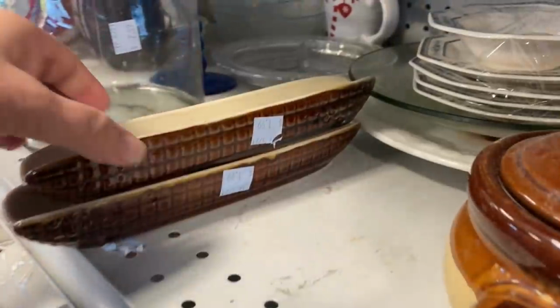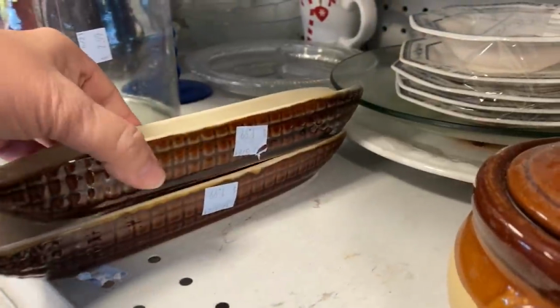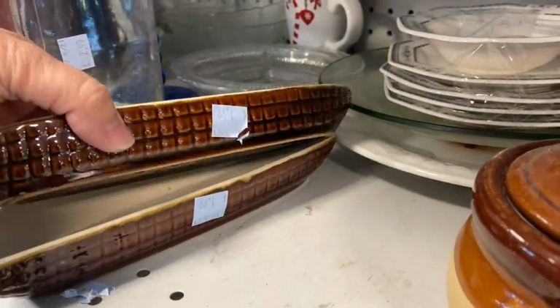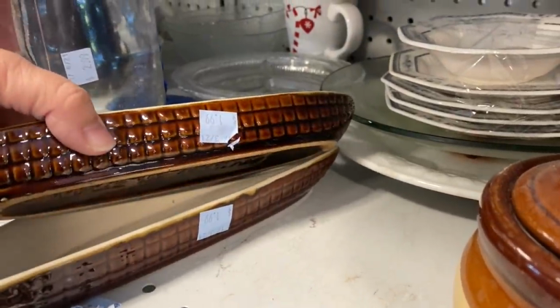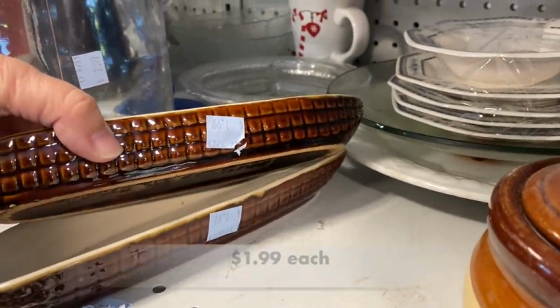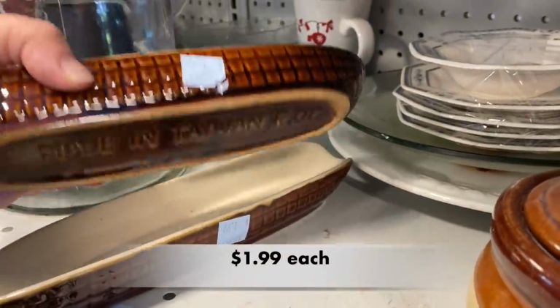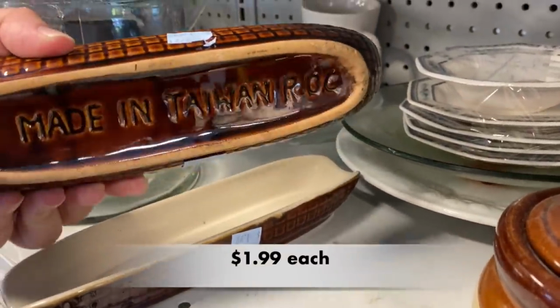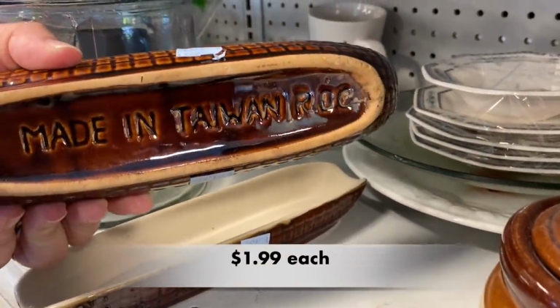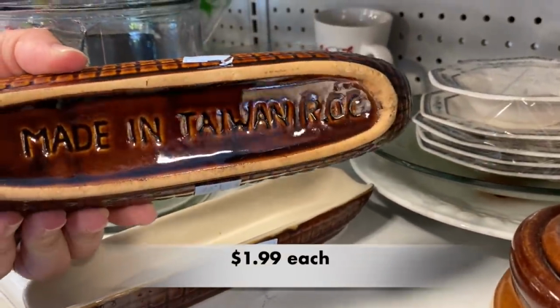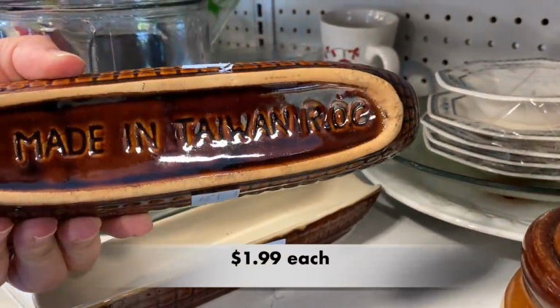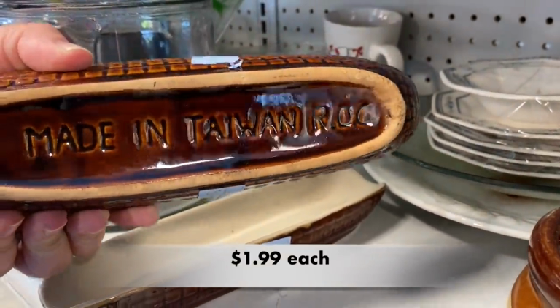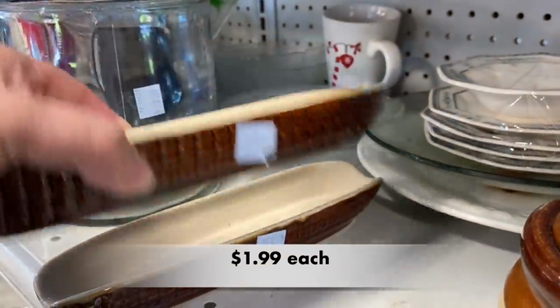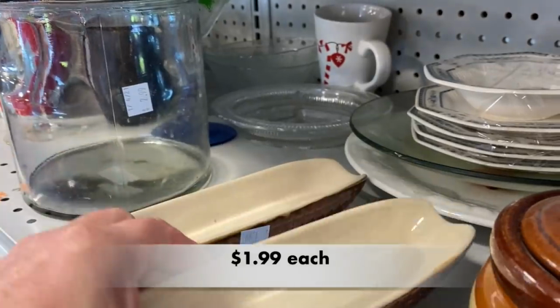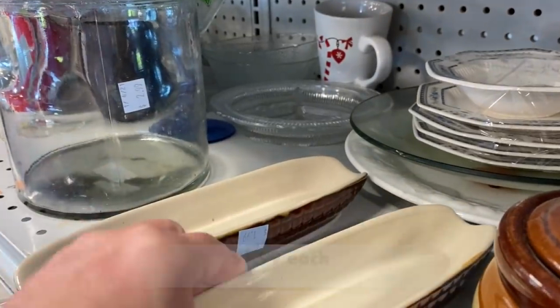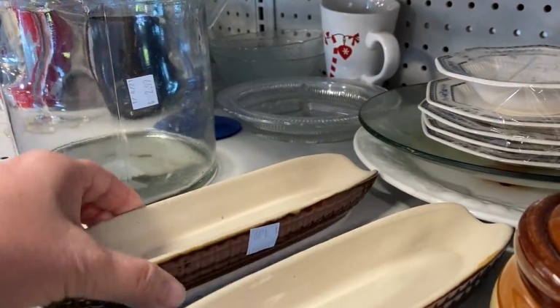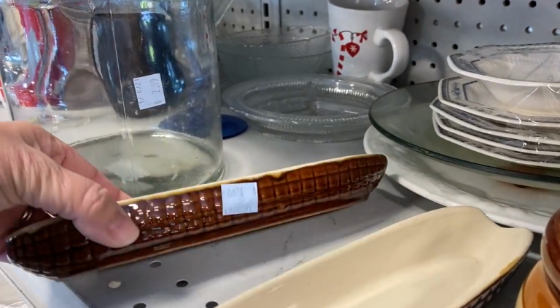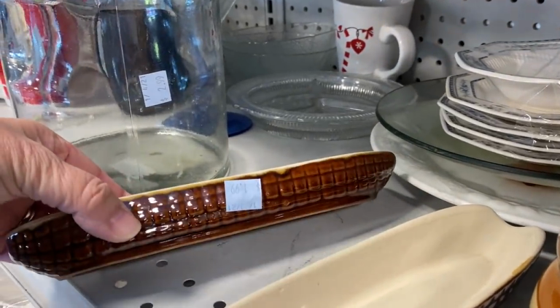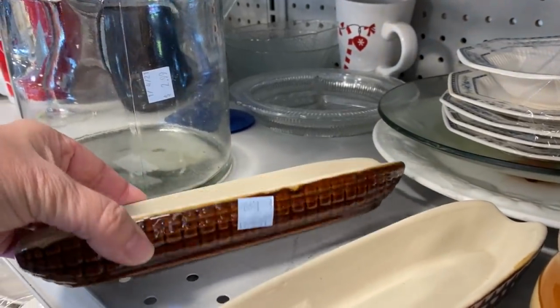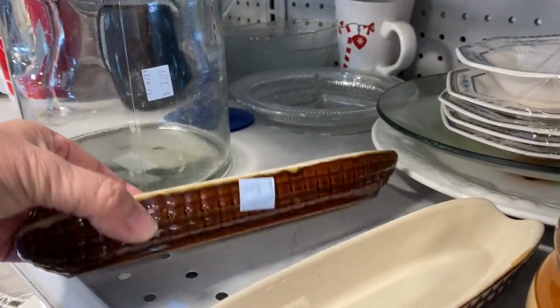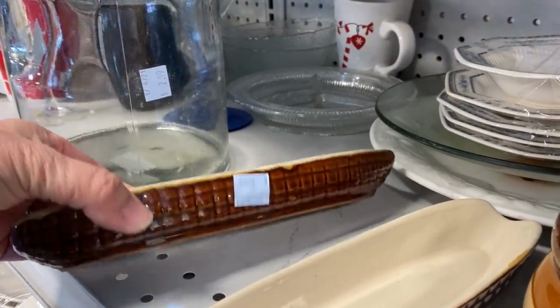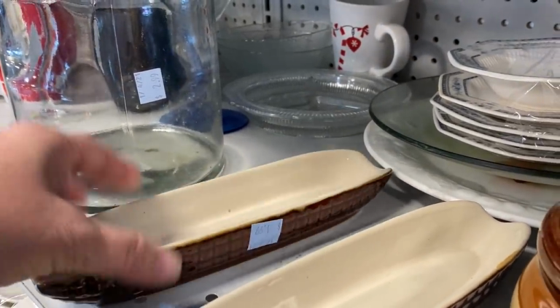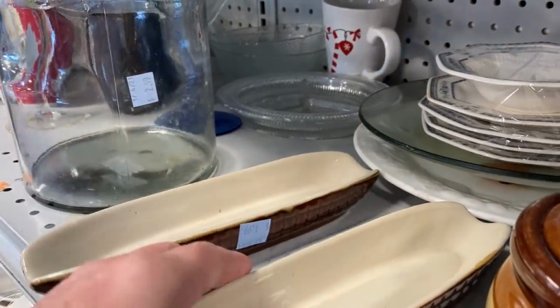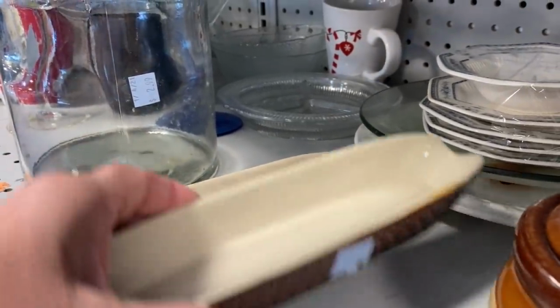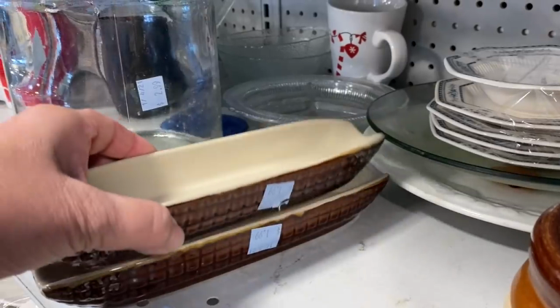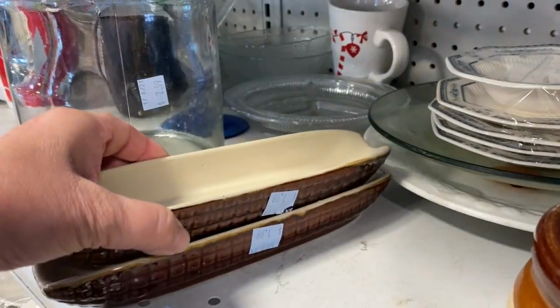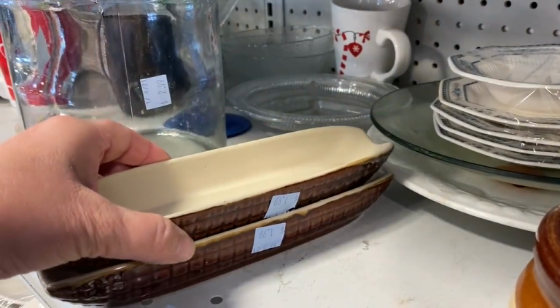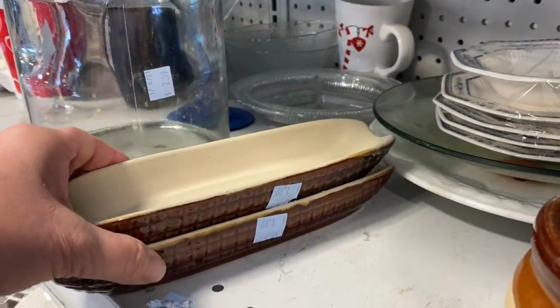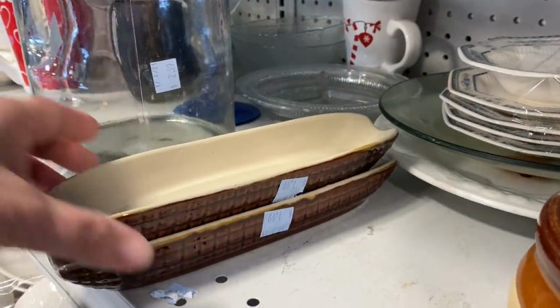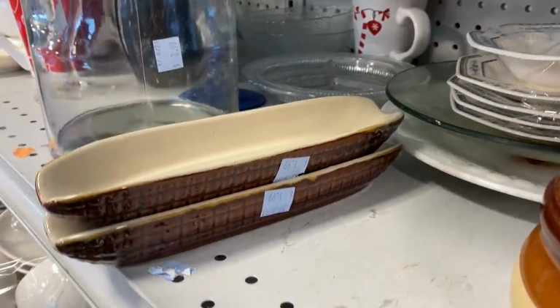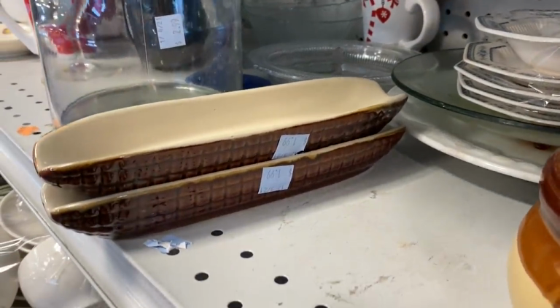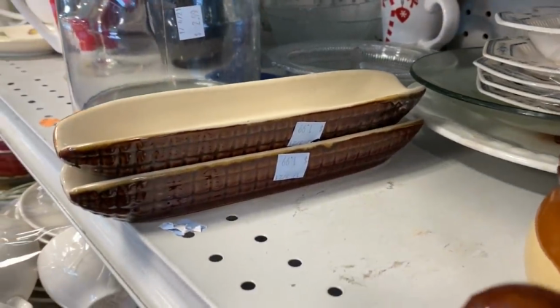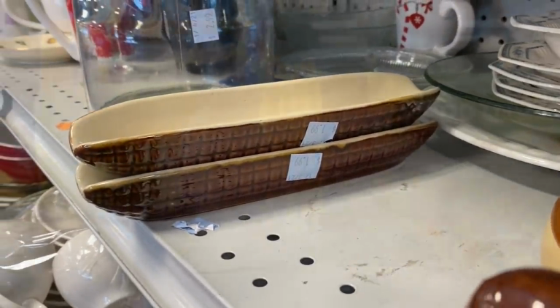I found these two corn on the cob holders that were made in Taiwan. I don't think I like the brown color as much as I like green or yellow, although these would be great for fall.